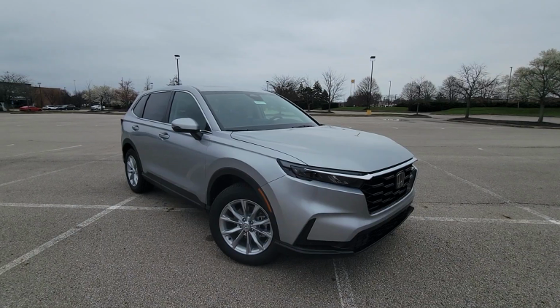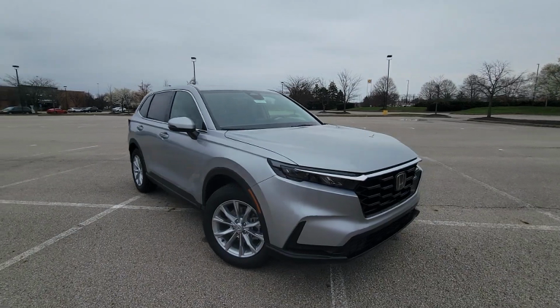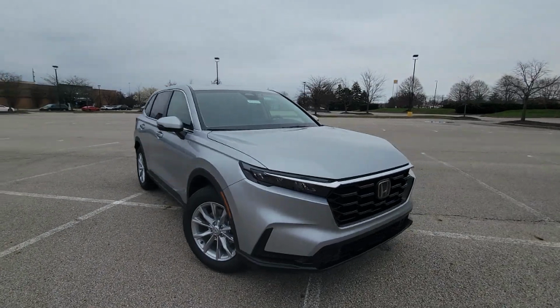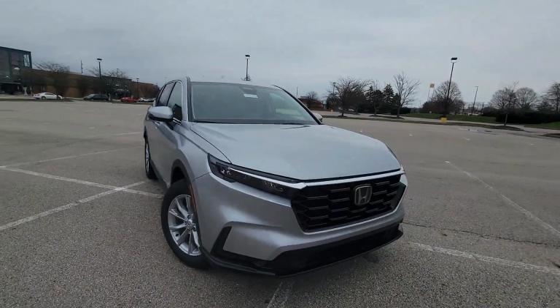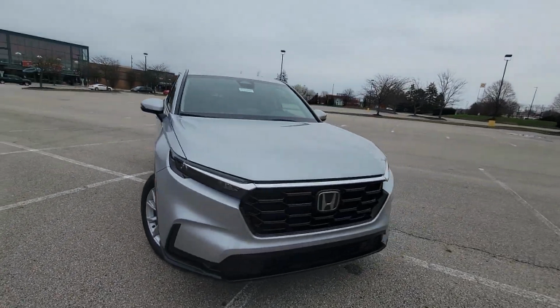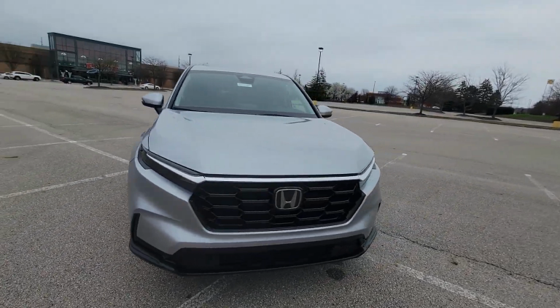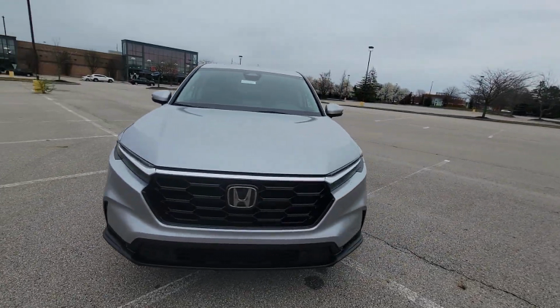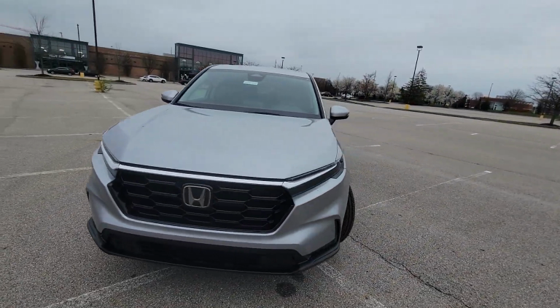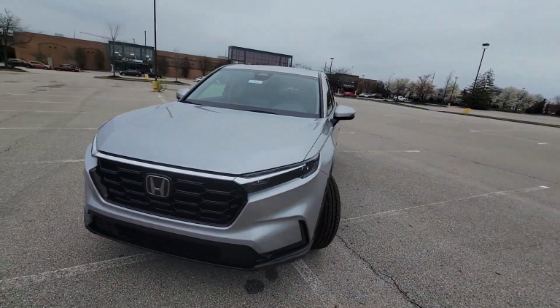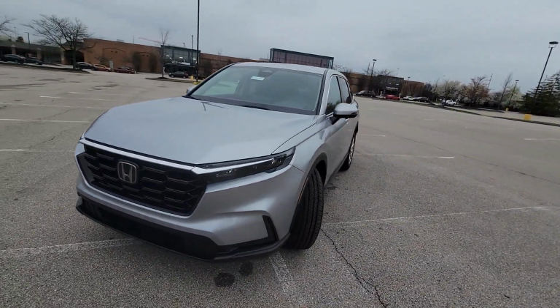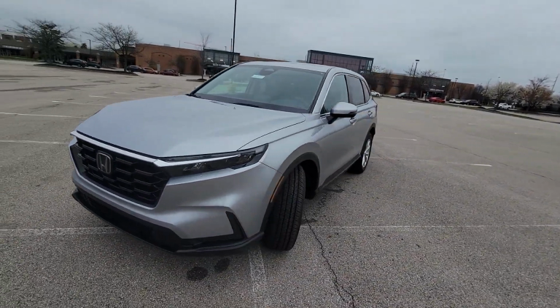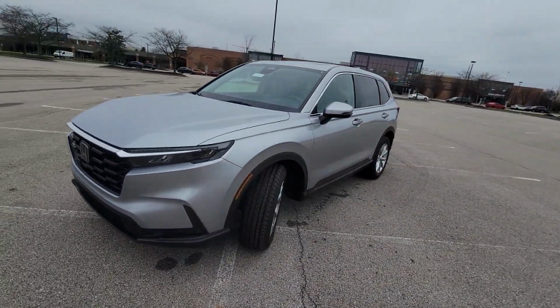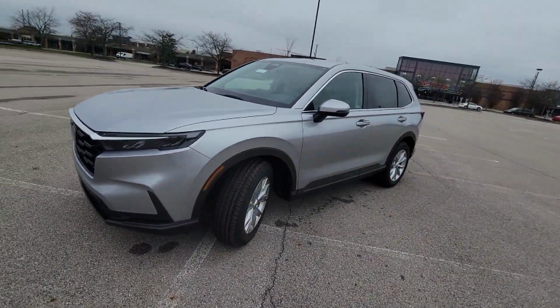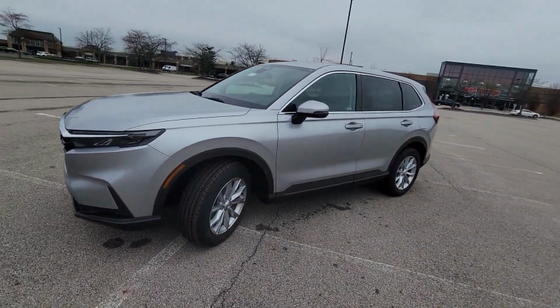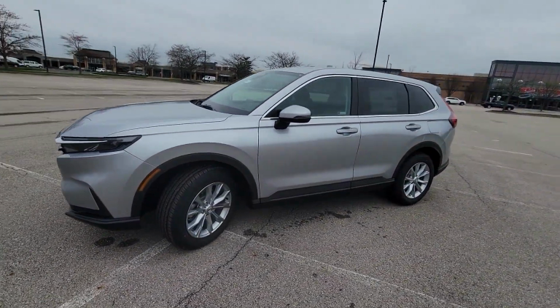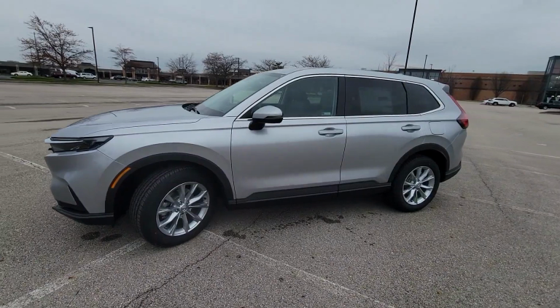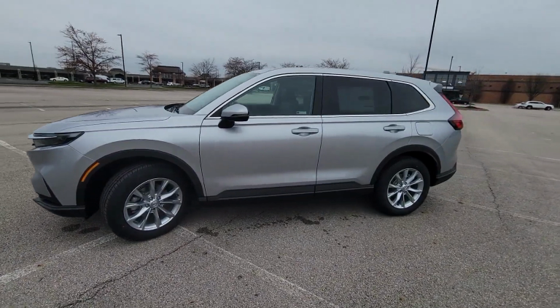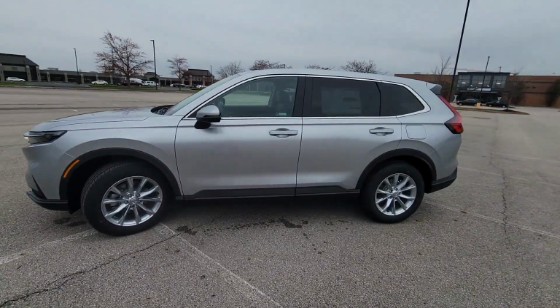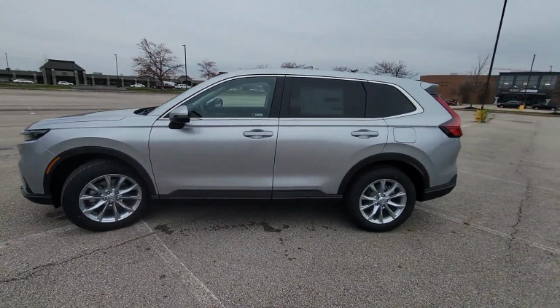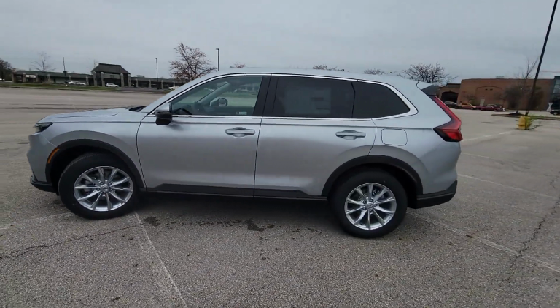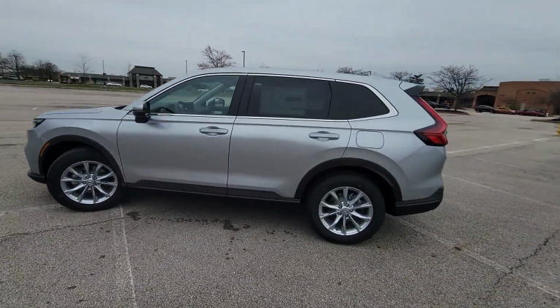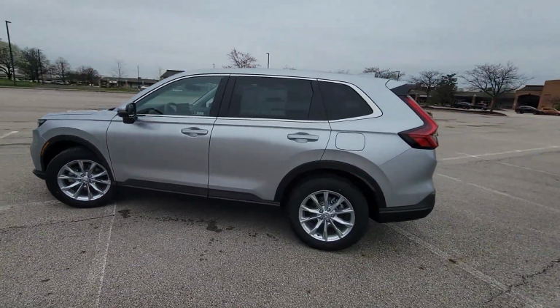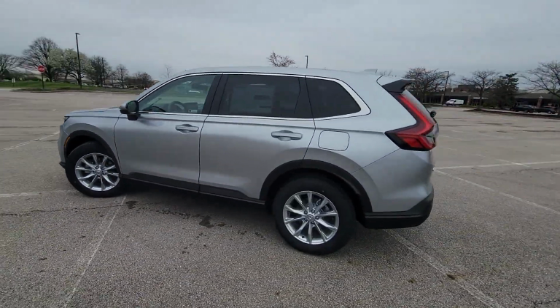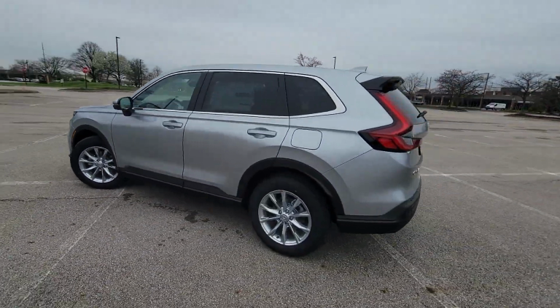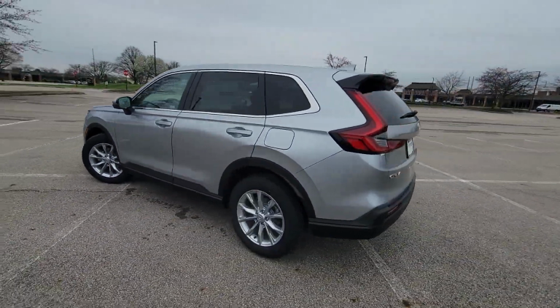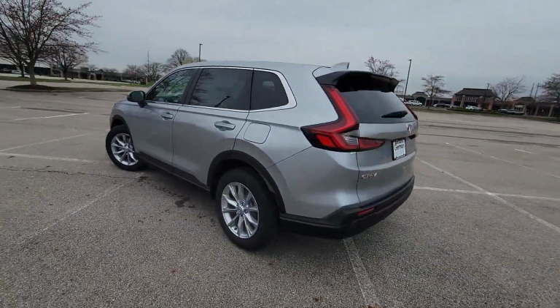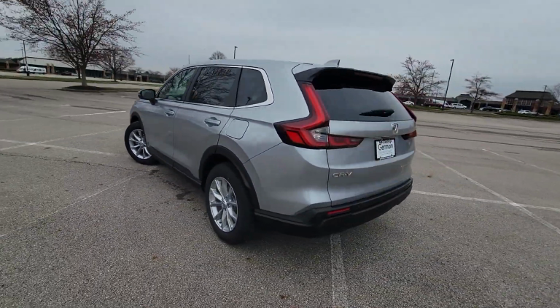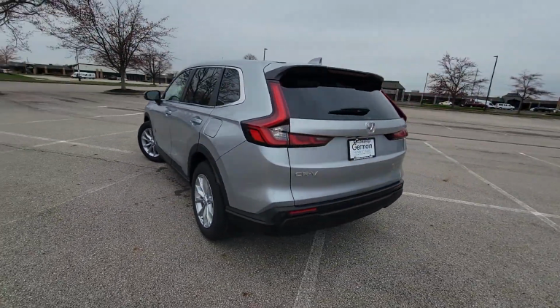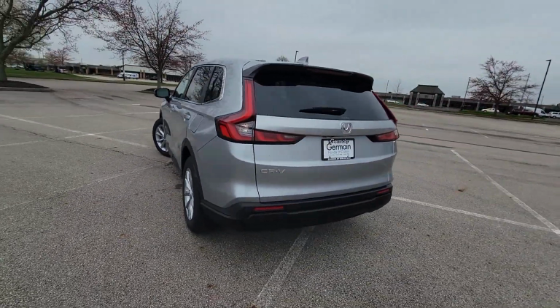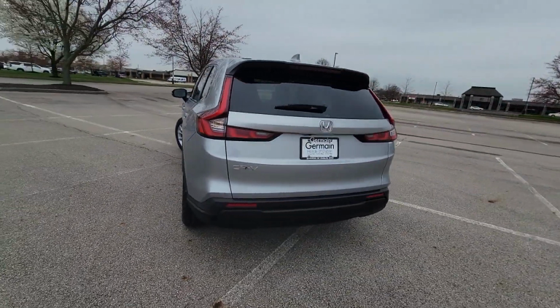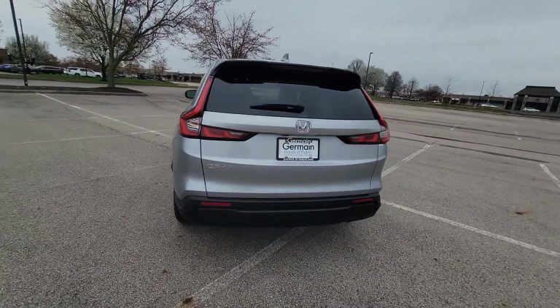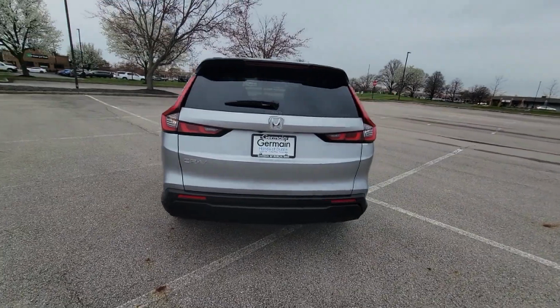2024 Honda CR-V. This SUV offers space as well as power and performance. Find what you are looking for and more with these extra features.